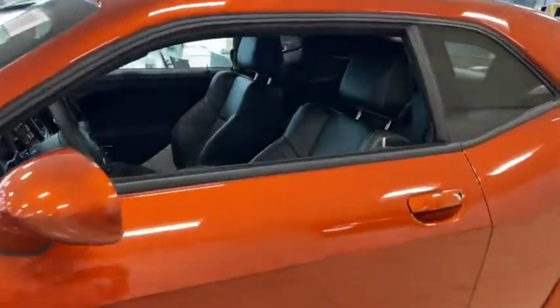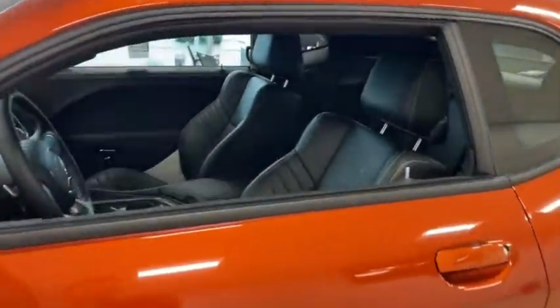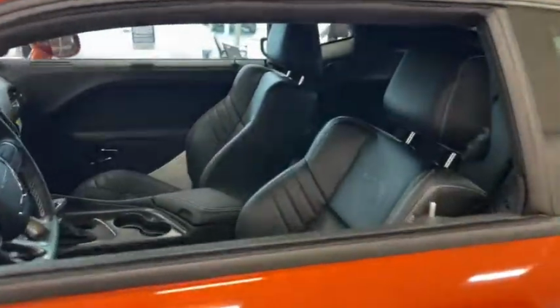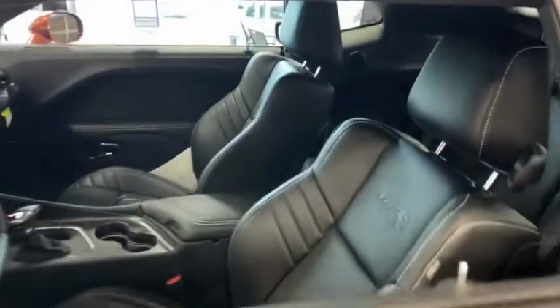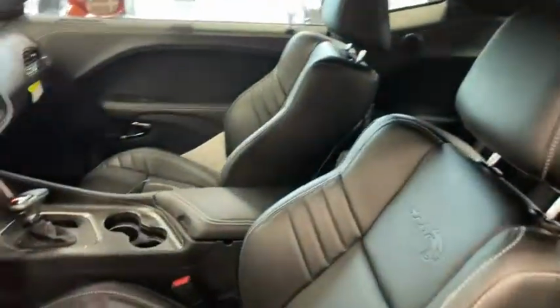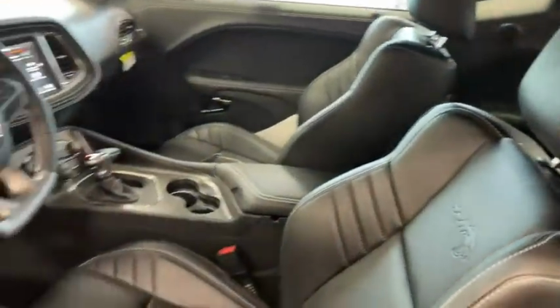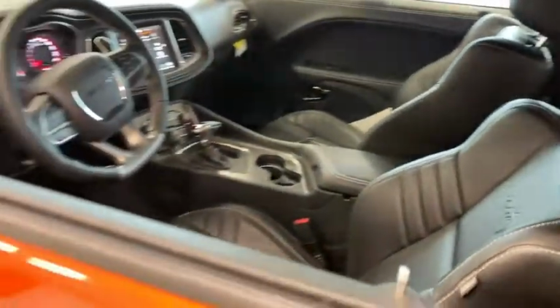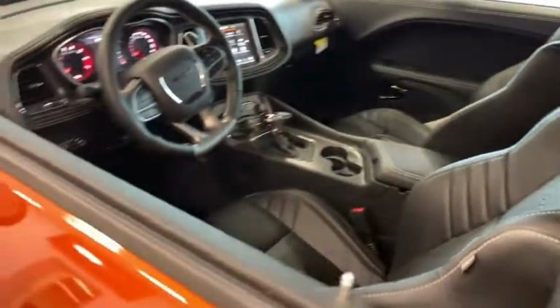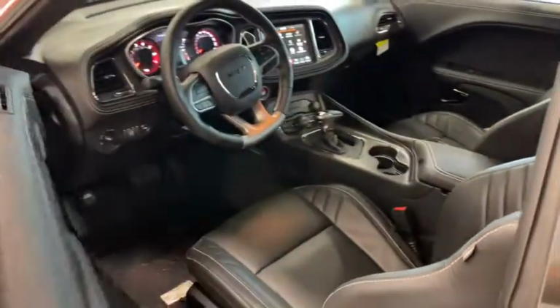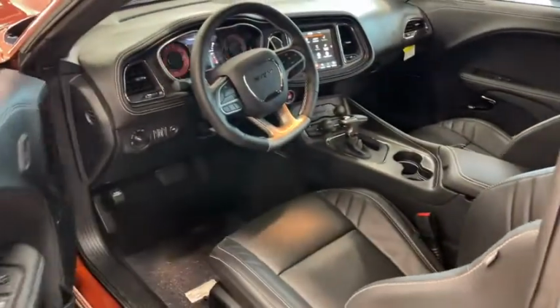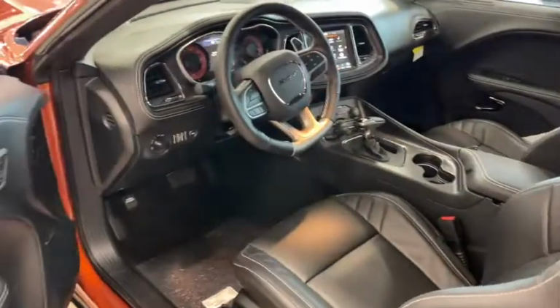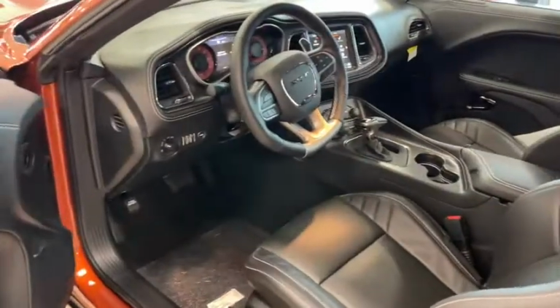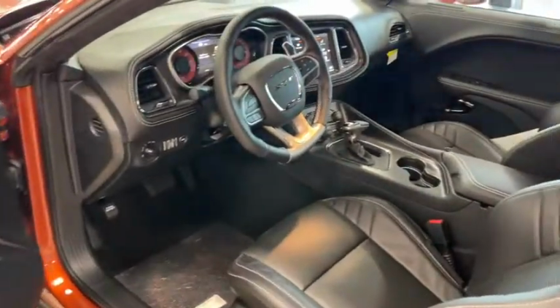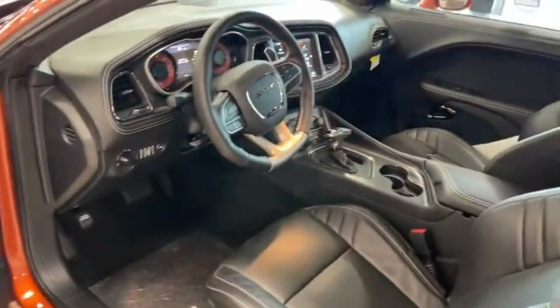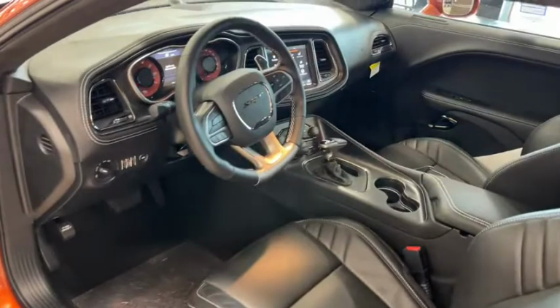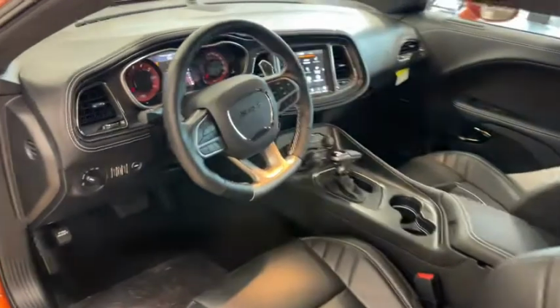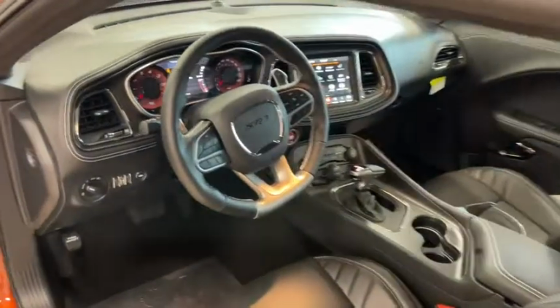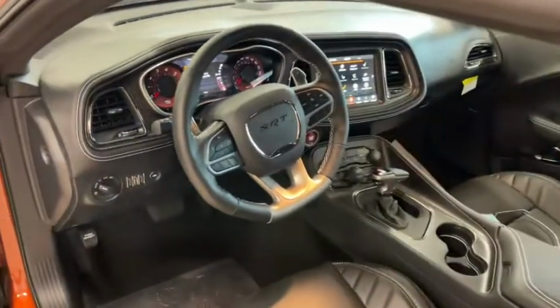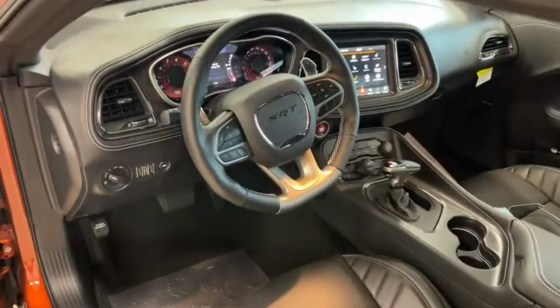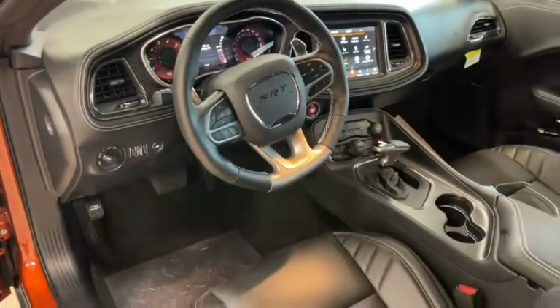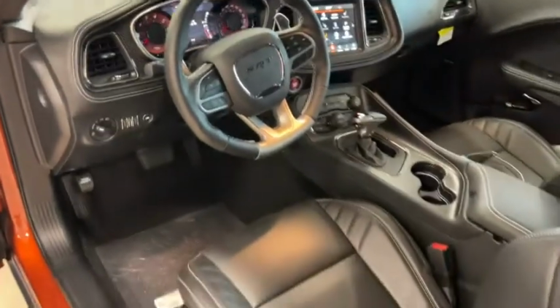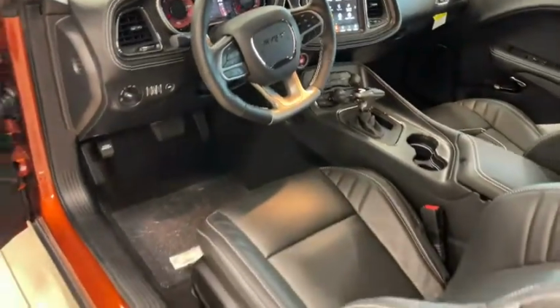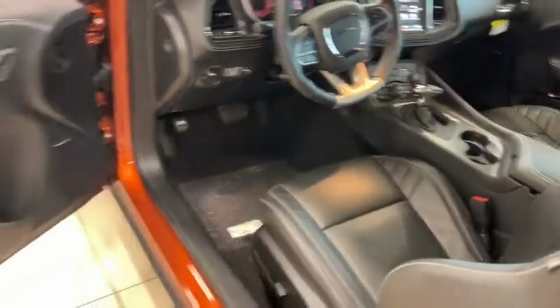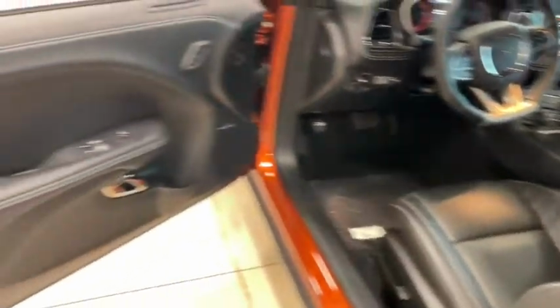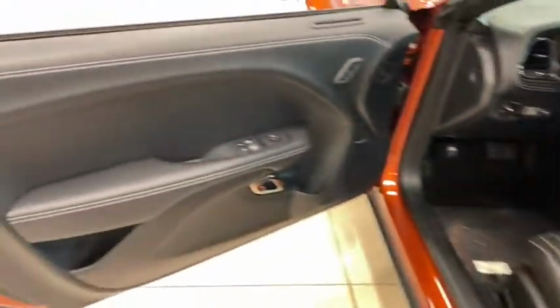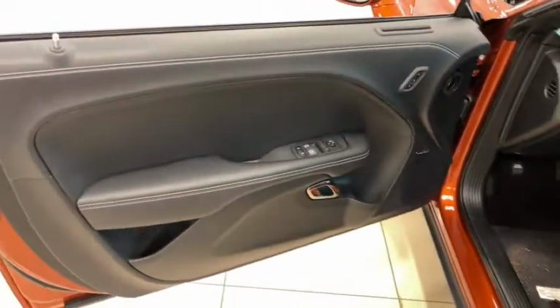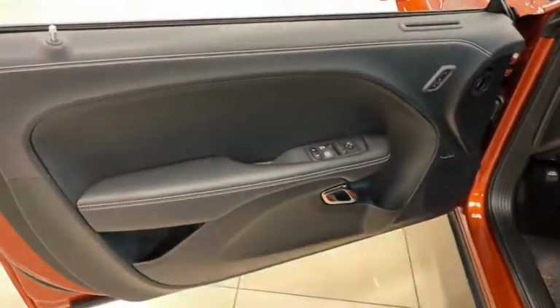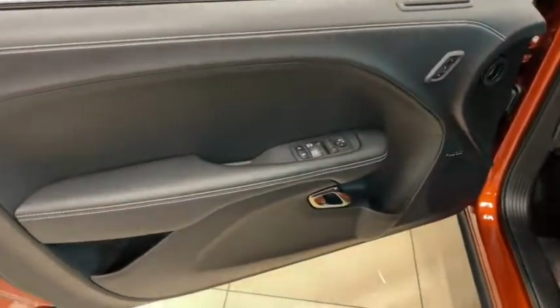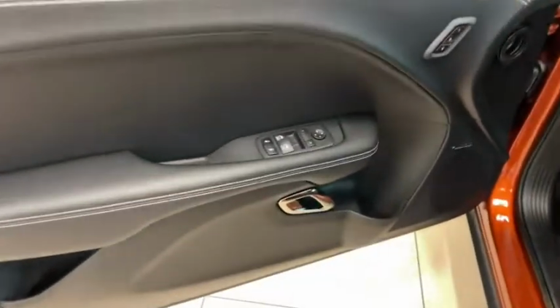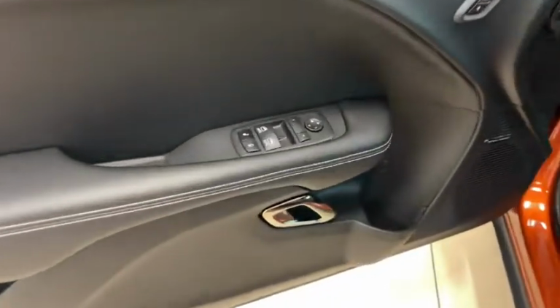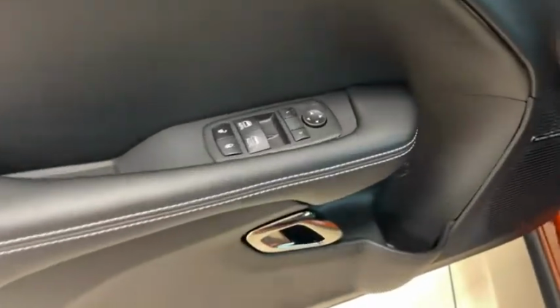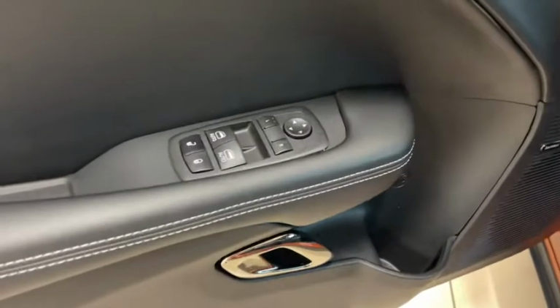The following are some of this vehicle's highlighted options: keyless entry, backup camera, dual zone AC, power driver's seat, electronic stability control.